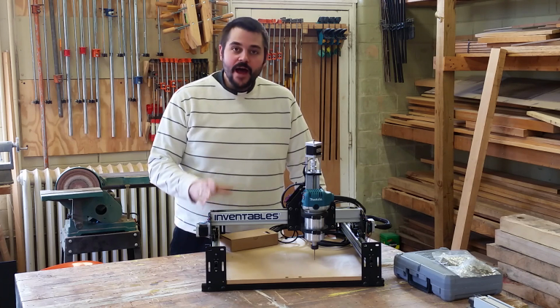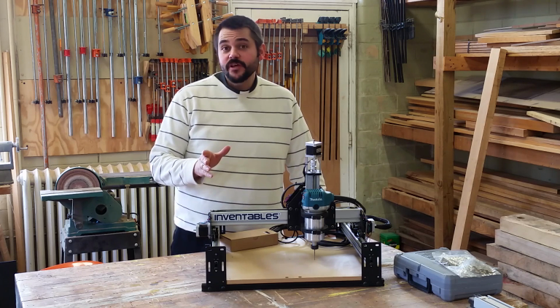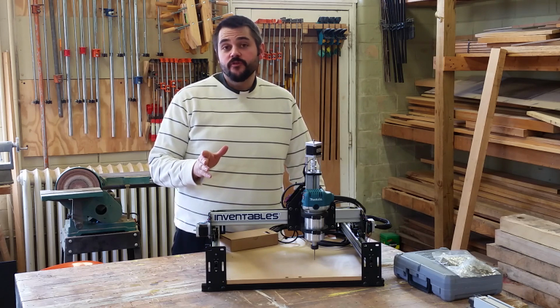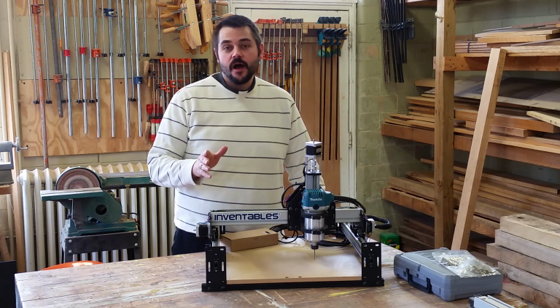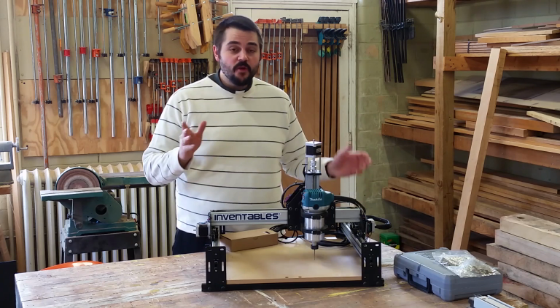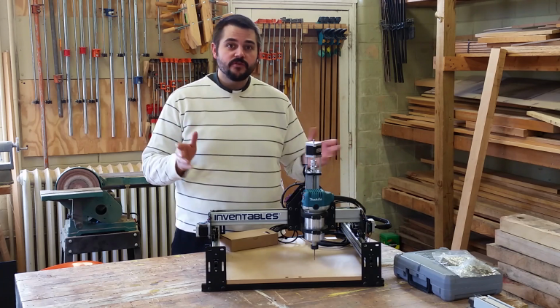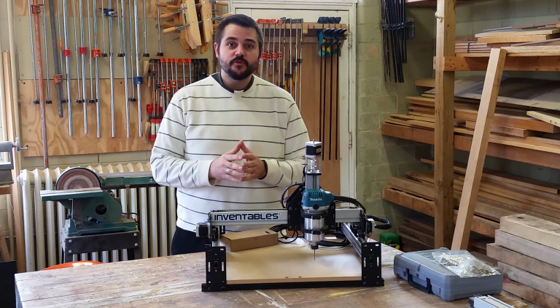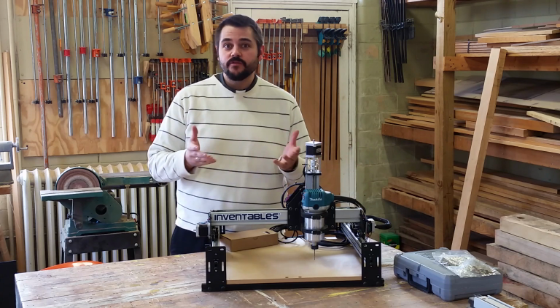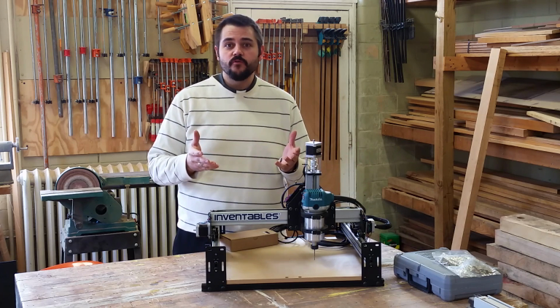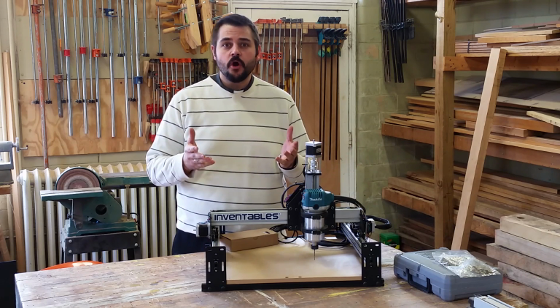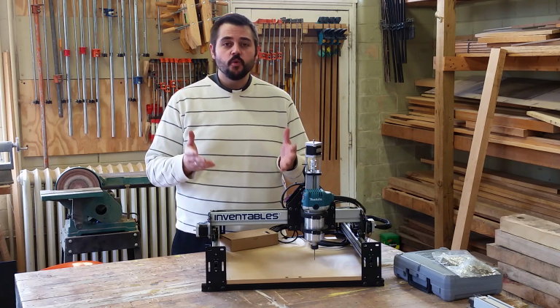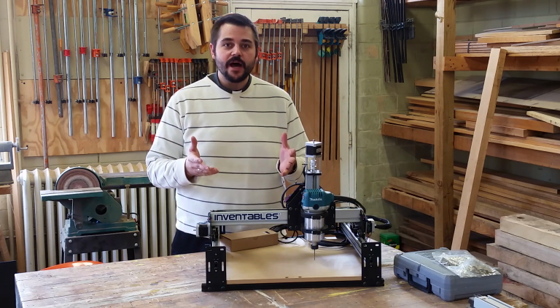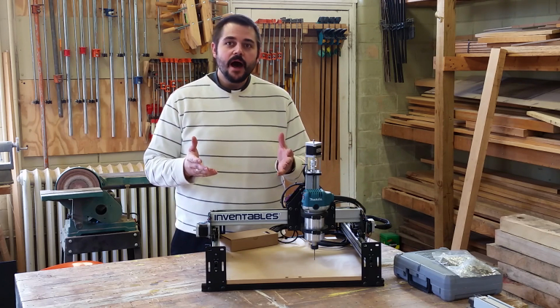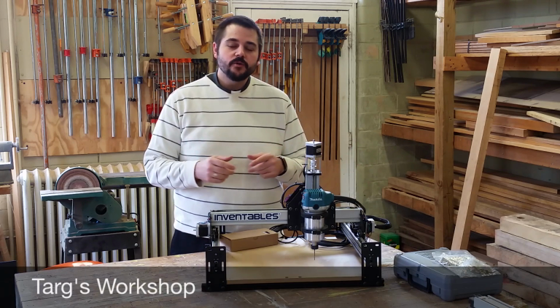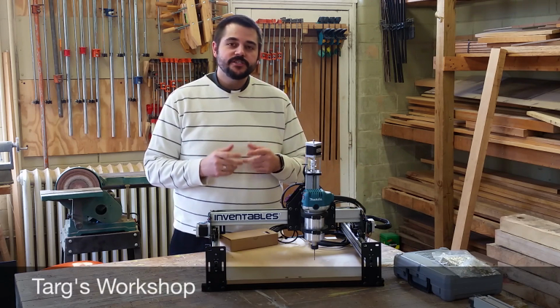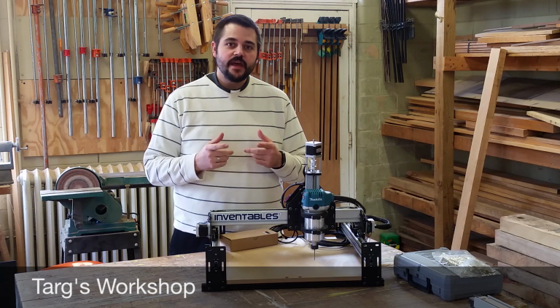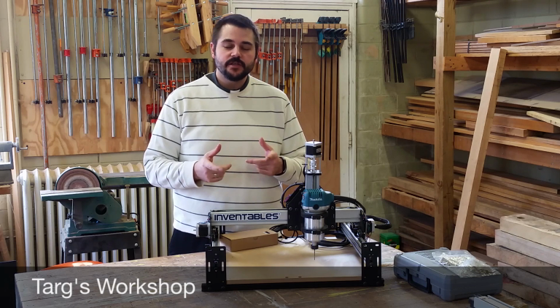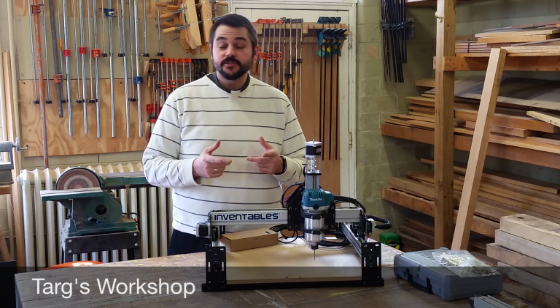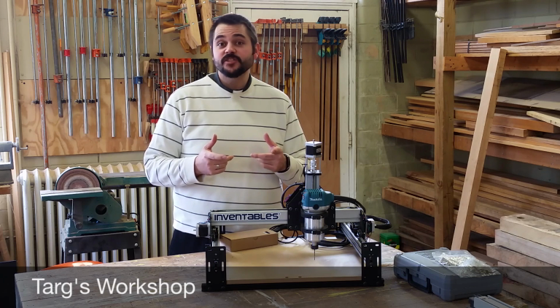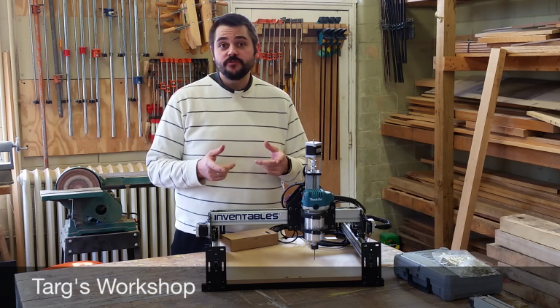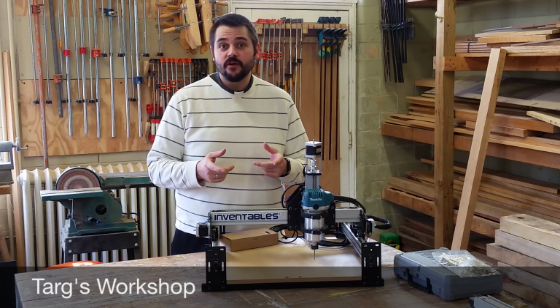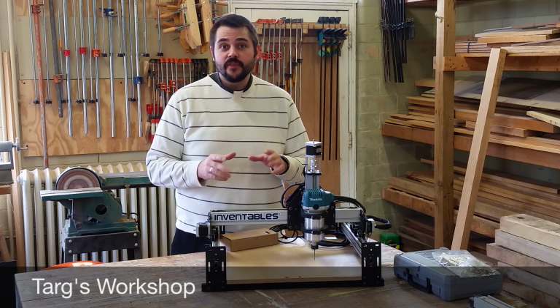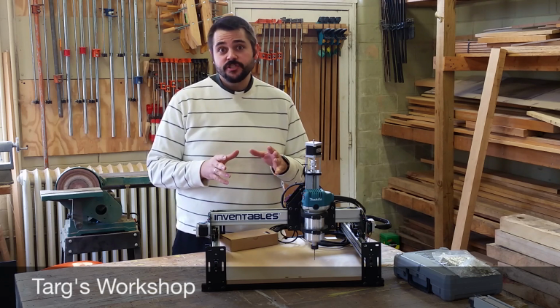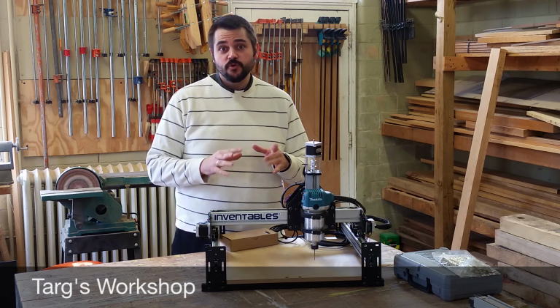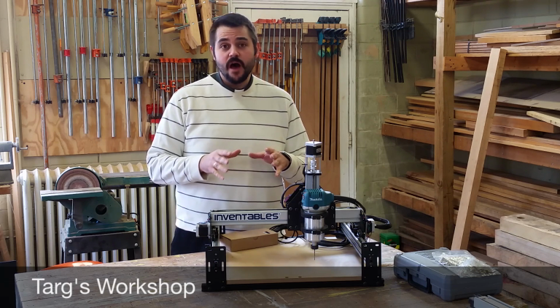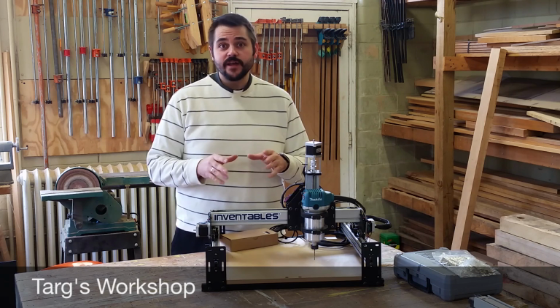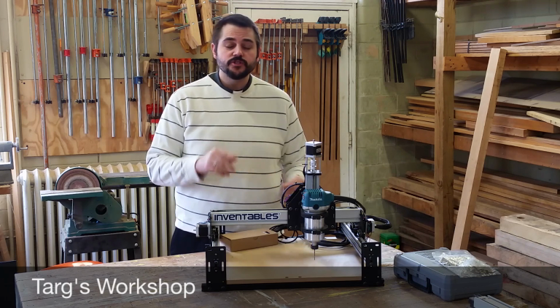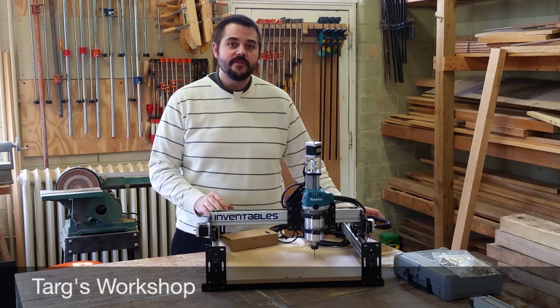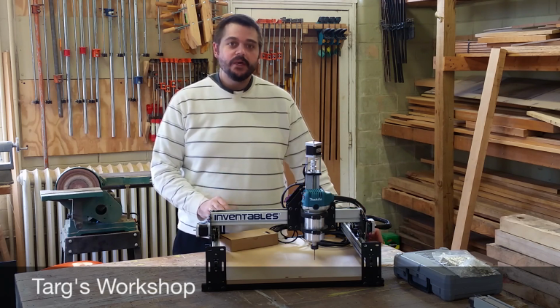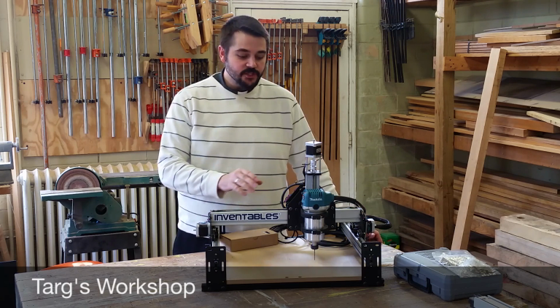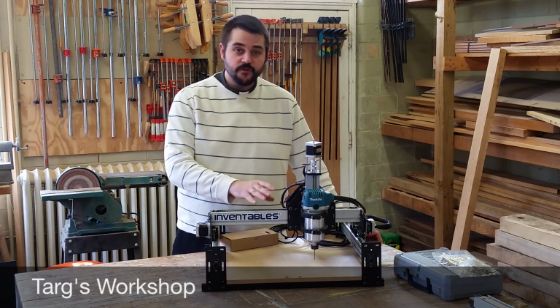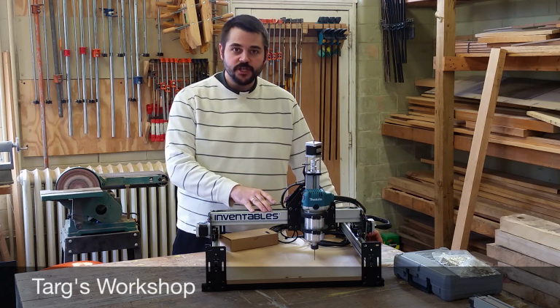I do need to give a big word of thanks to Matthew over at TARD's workshop. It was his SVG file that I initially used and modified in order to make the rackets for this machine.